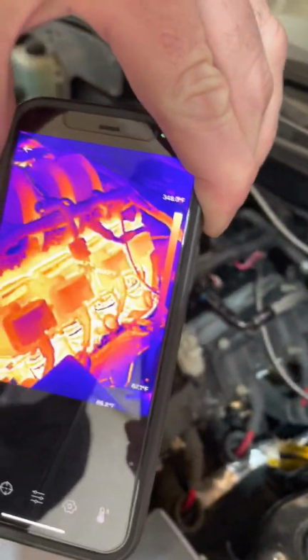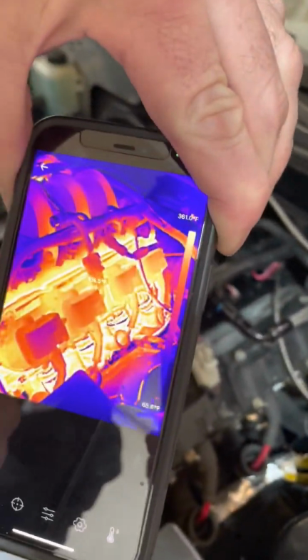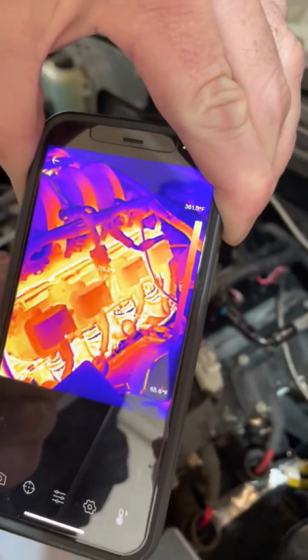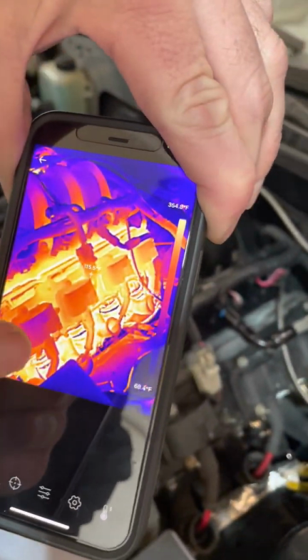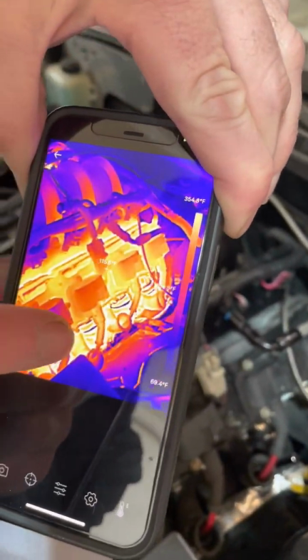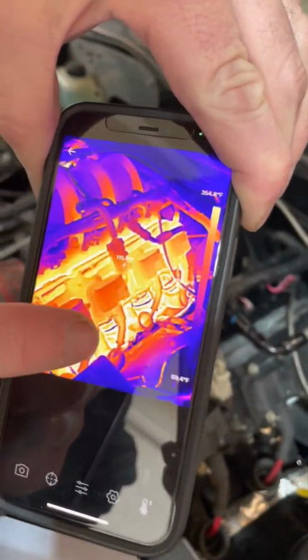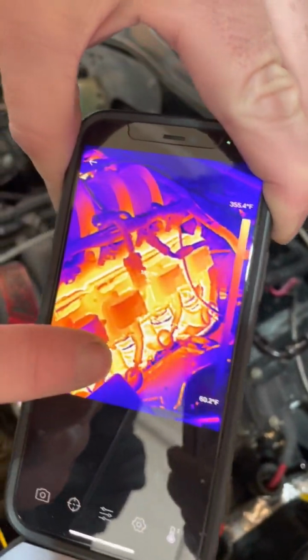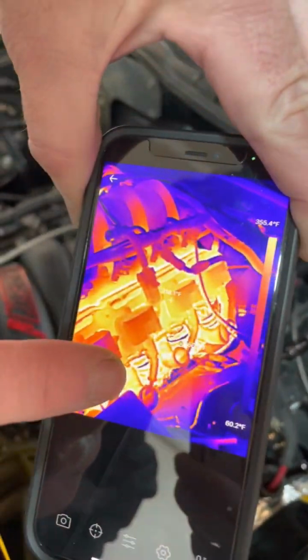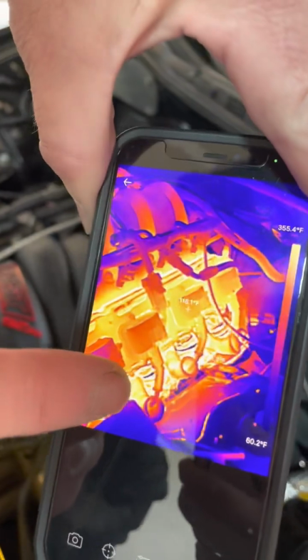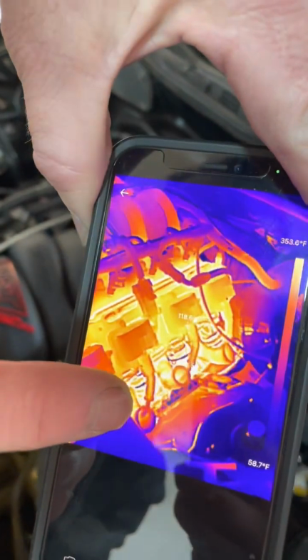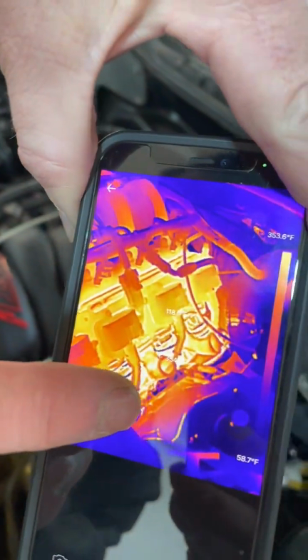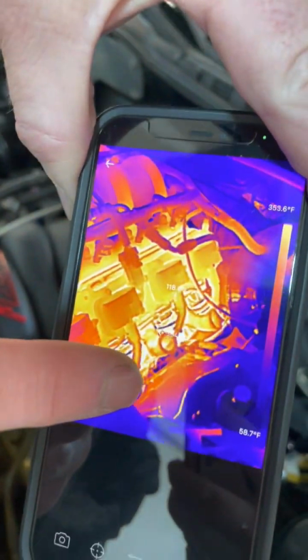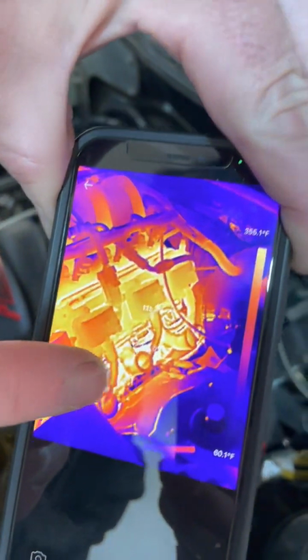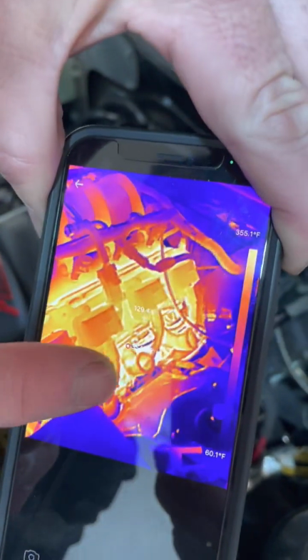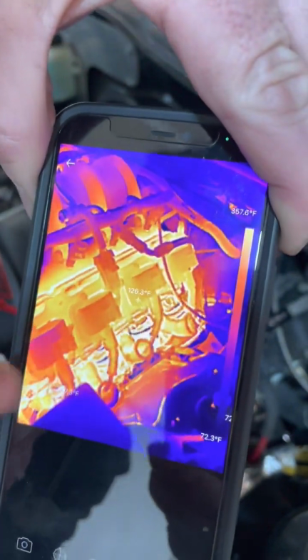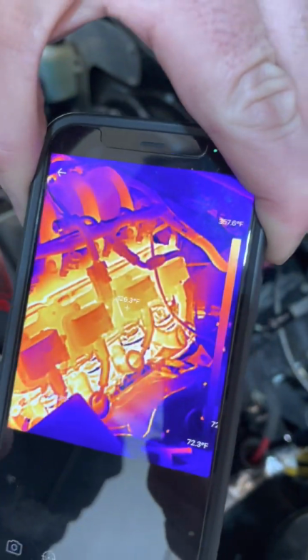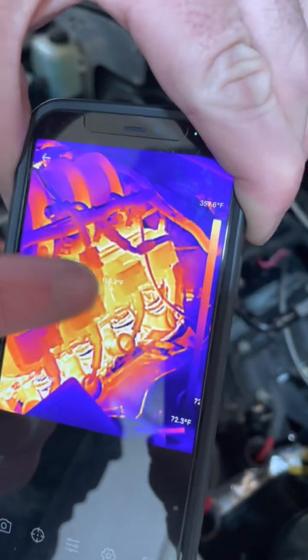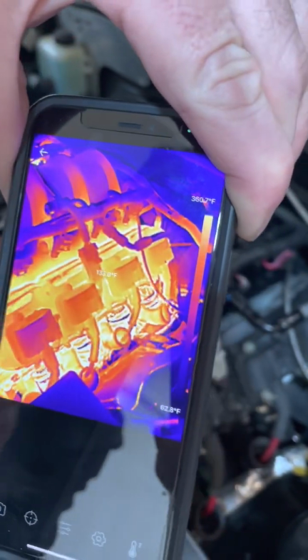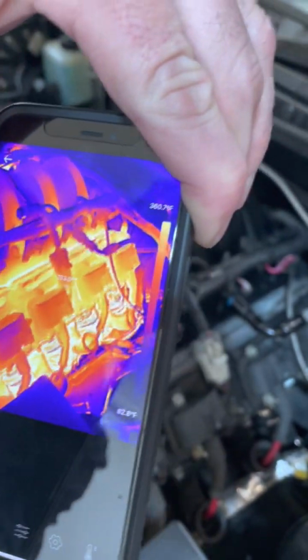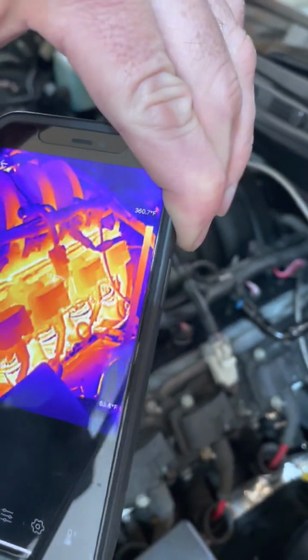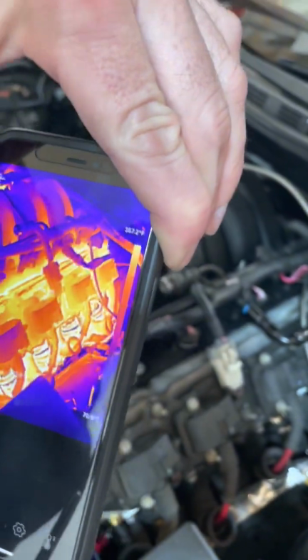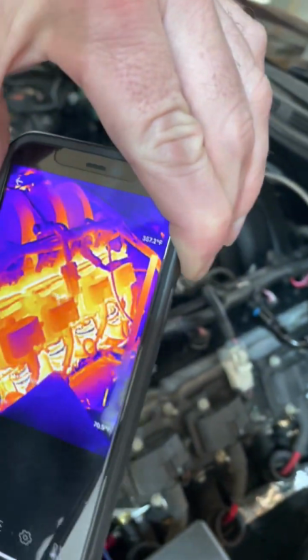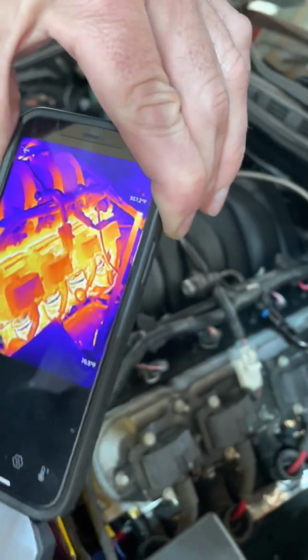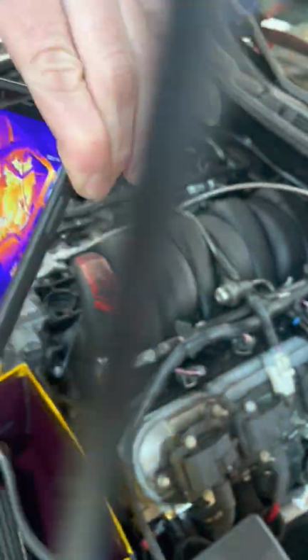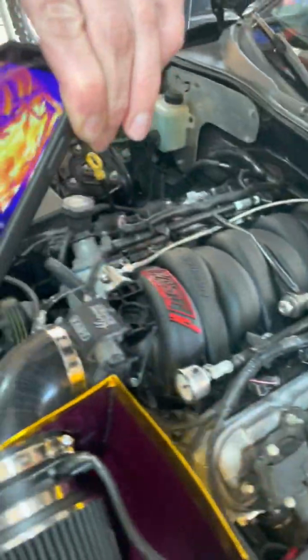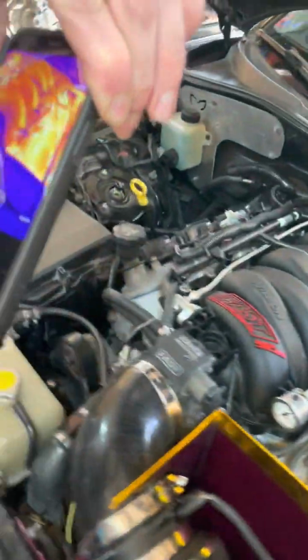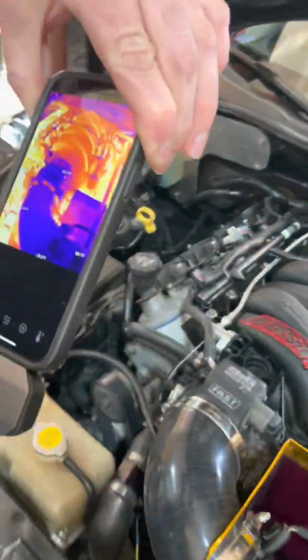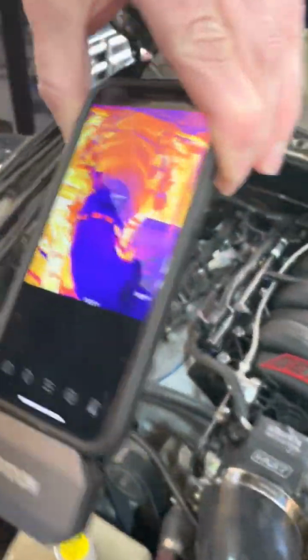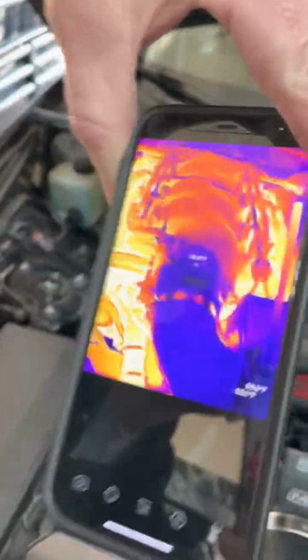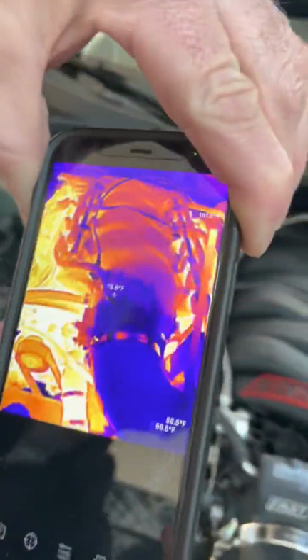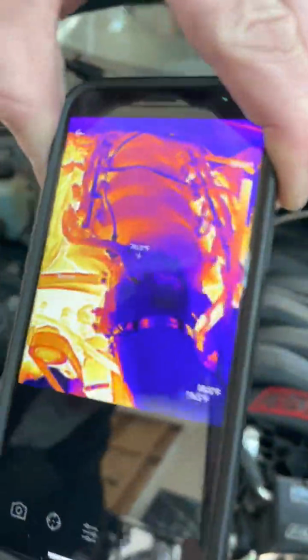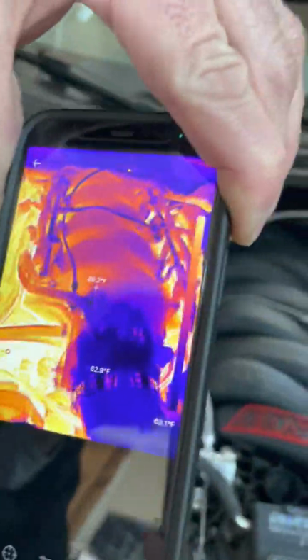Look at the heat on the headers. There's 354 degrees on the headers, 126 on the valve covers in between the coils. You can see some of the heat now is coming through the intake.